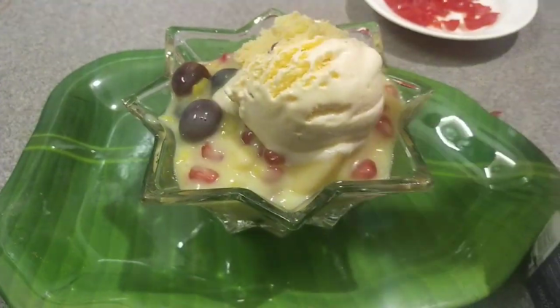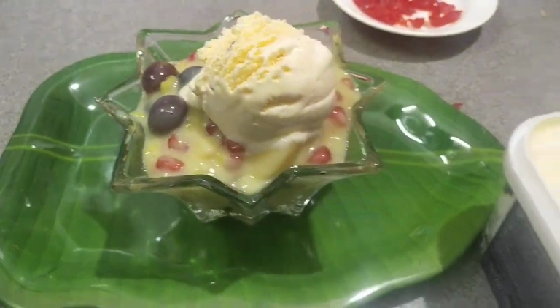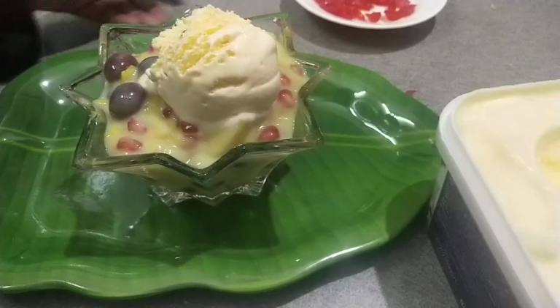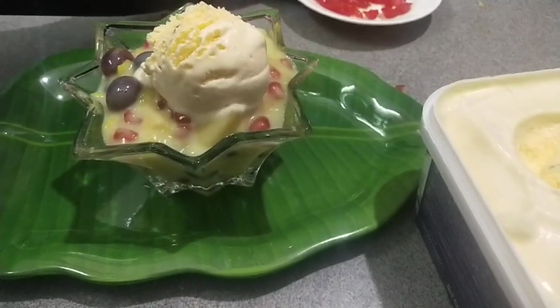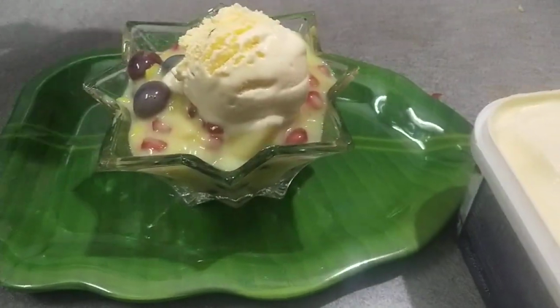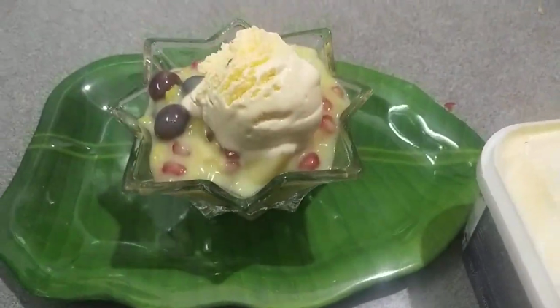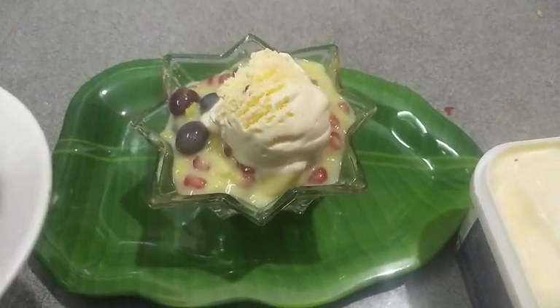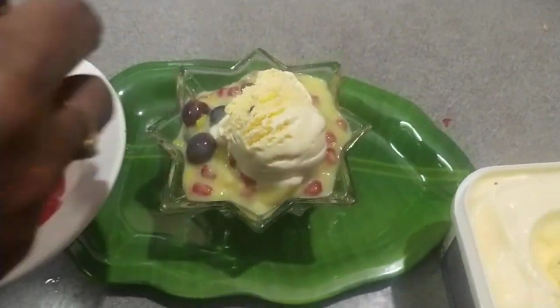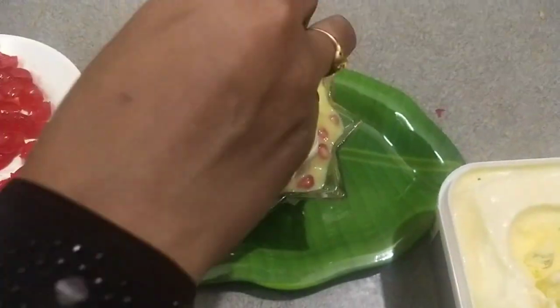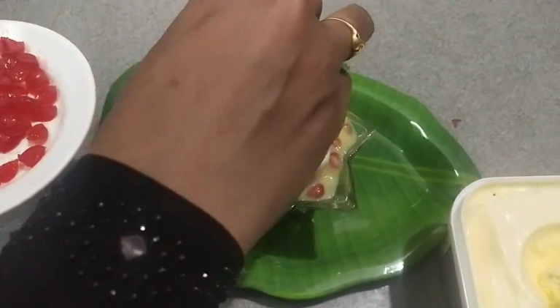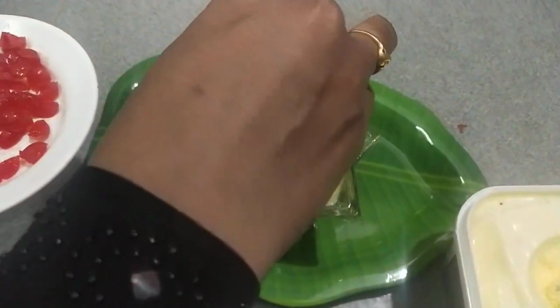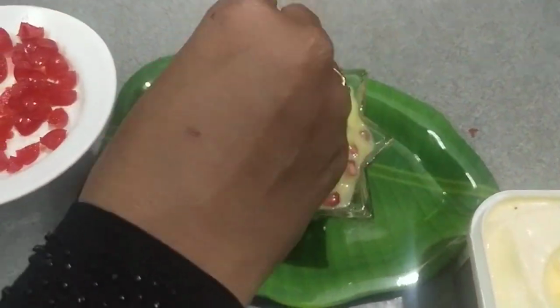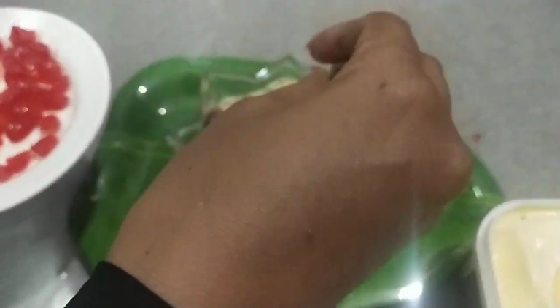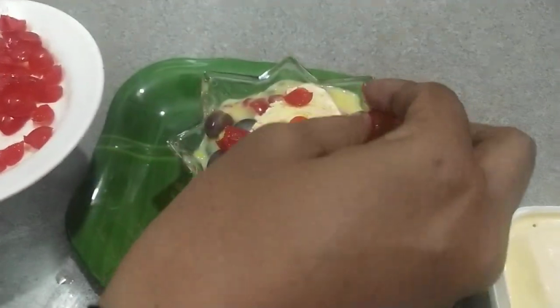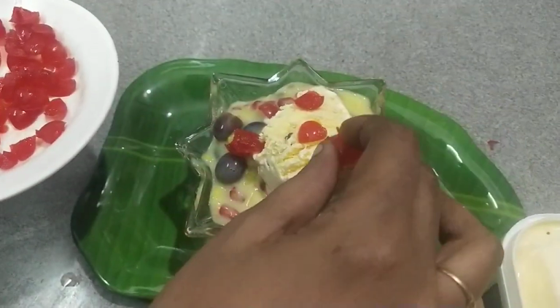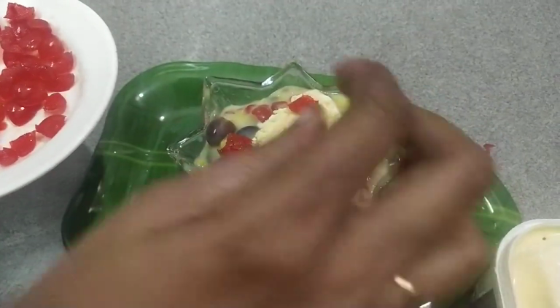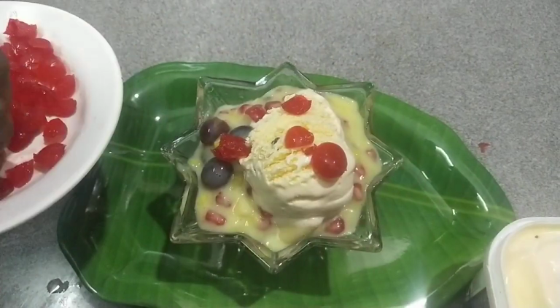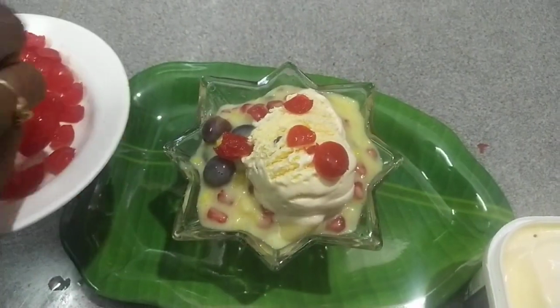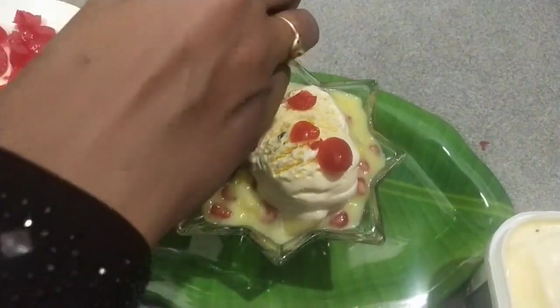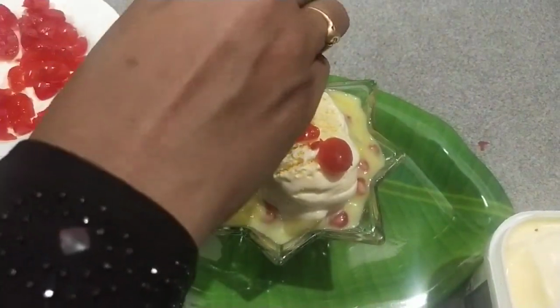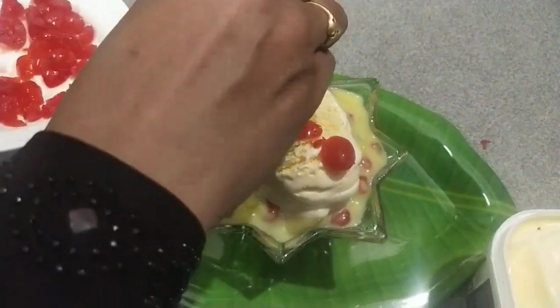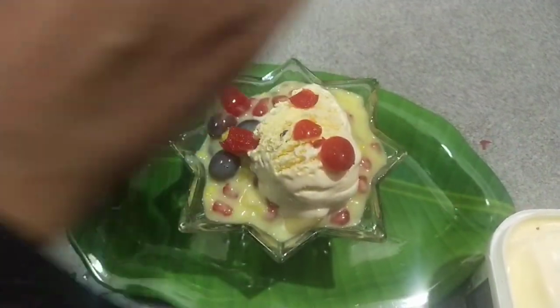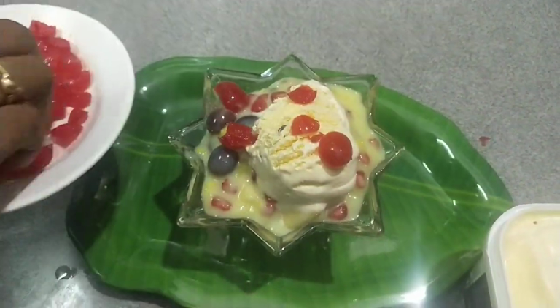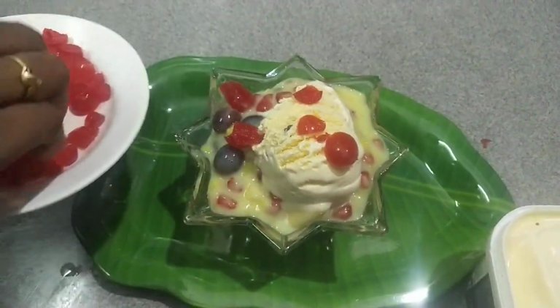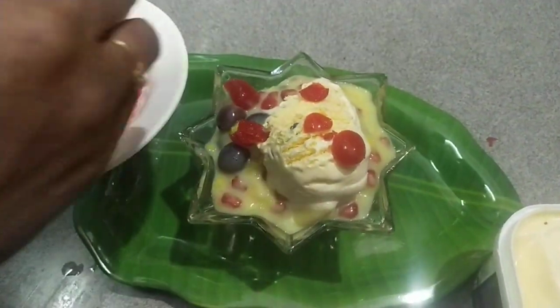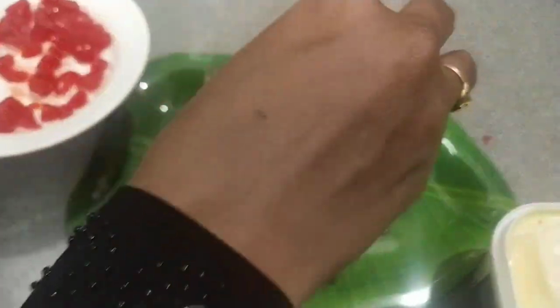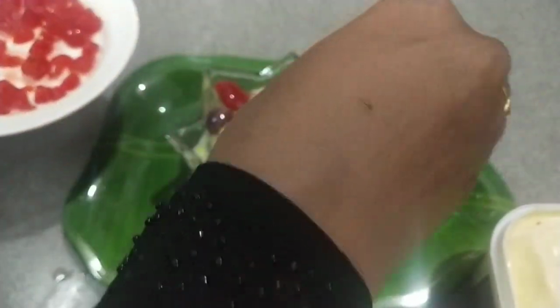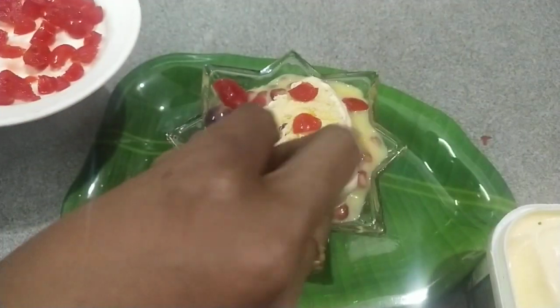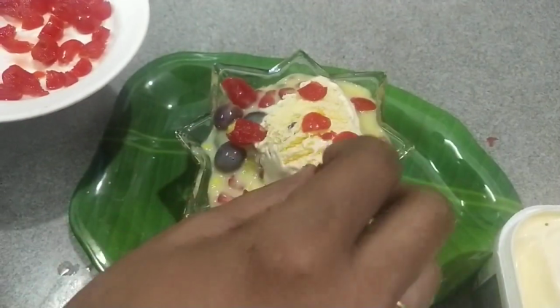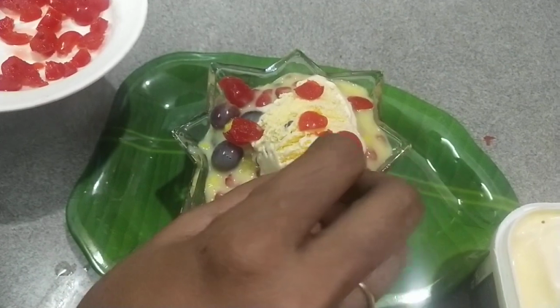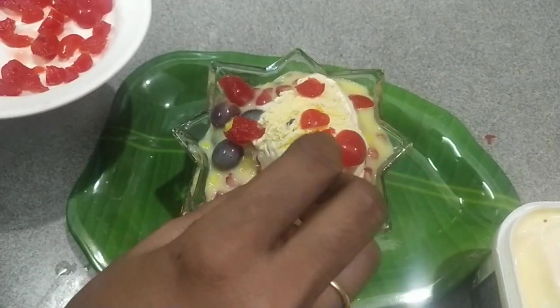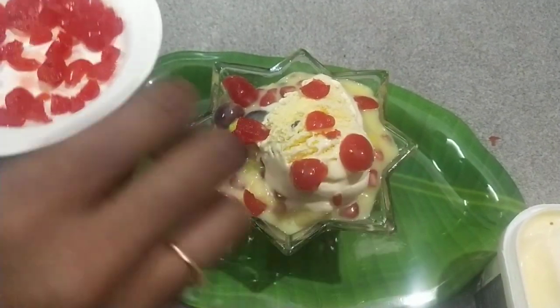It tastes good for you. If you are eating it, you will taste it. It will be delicious.